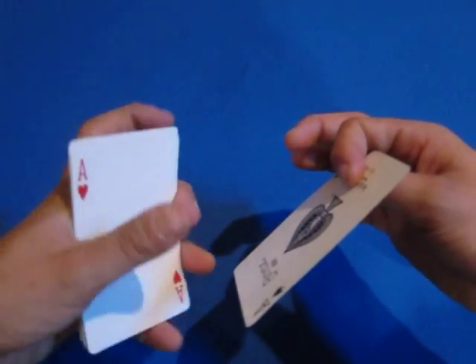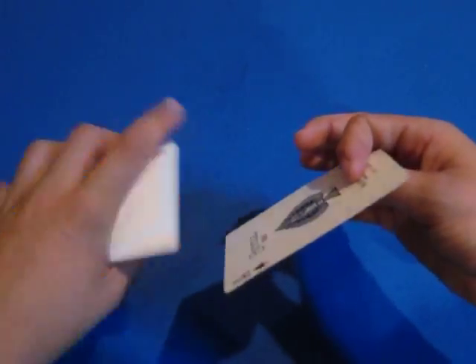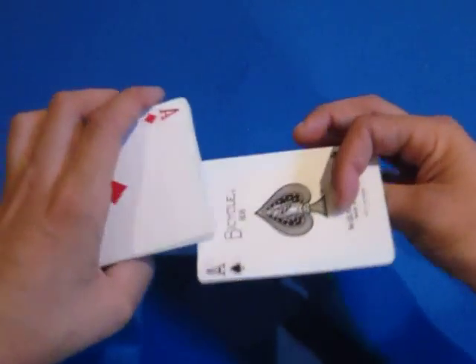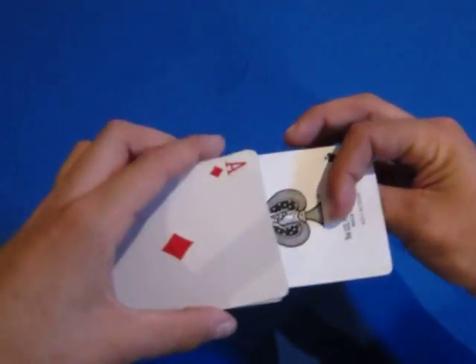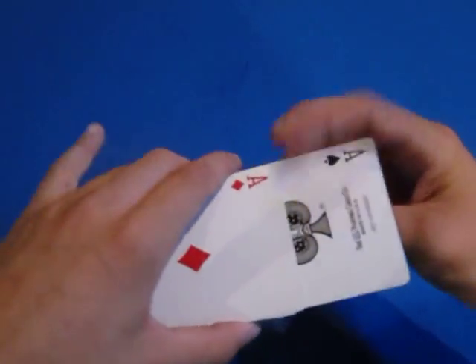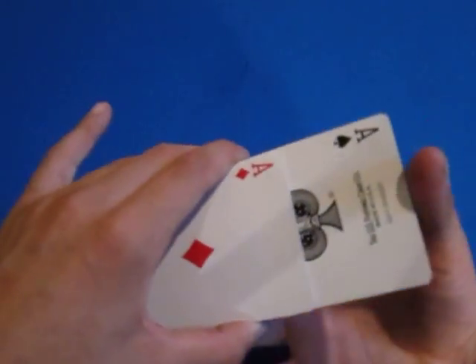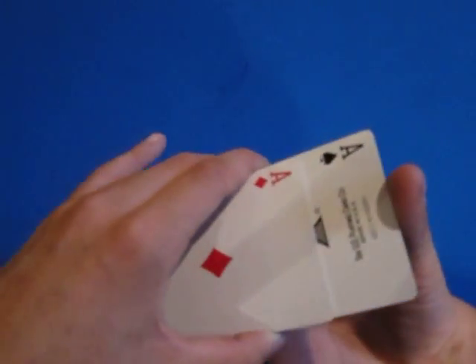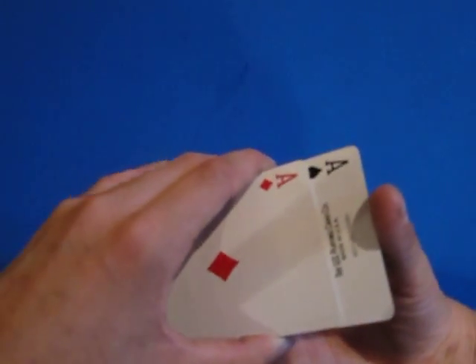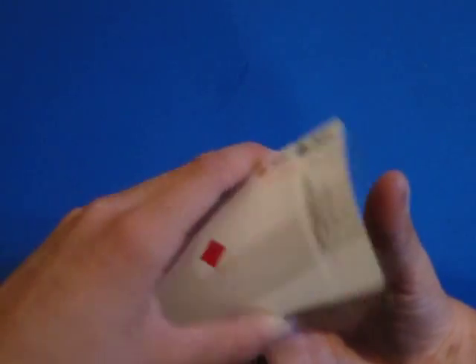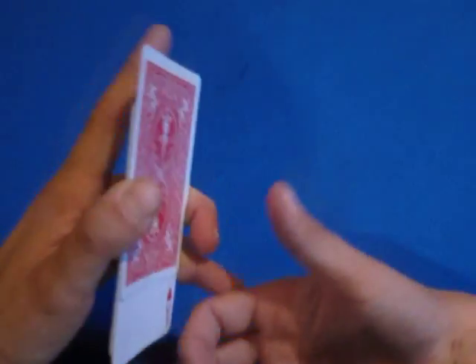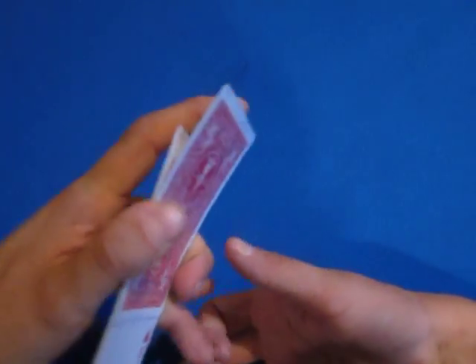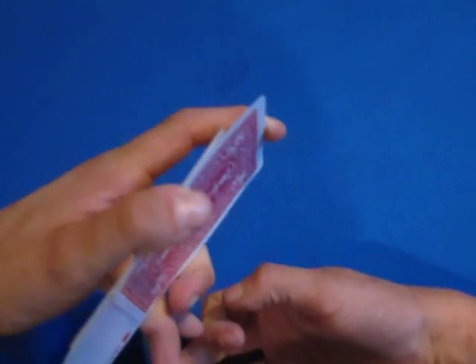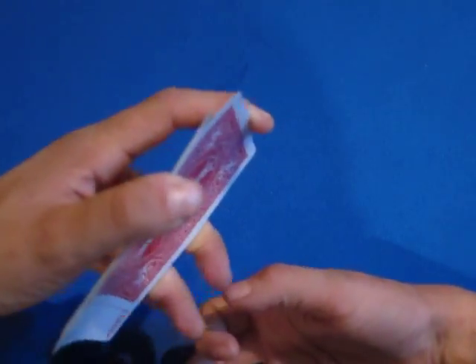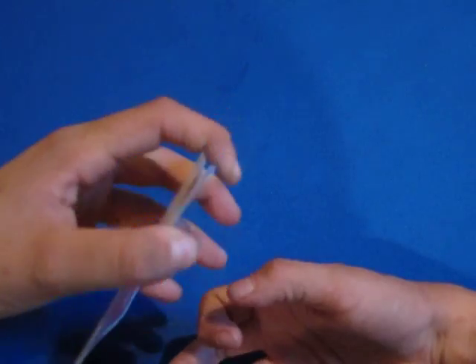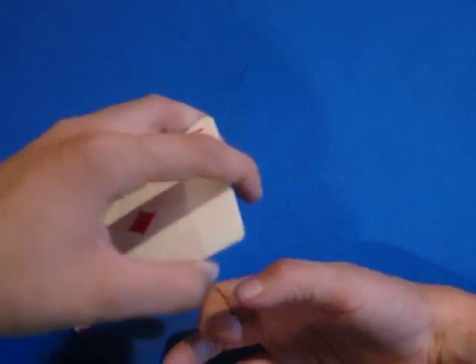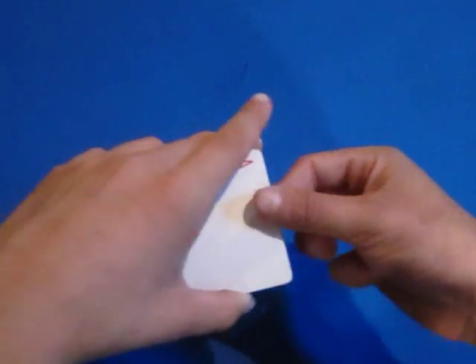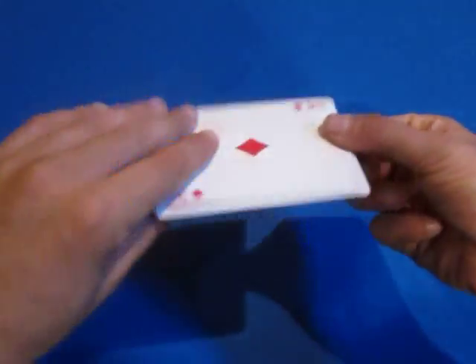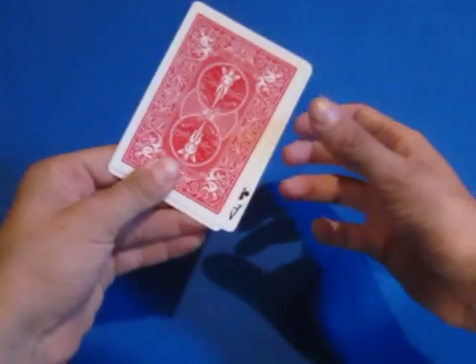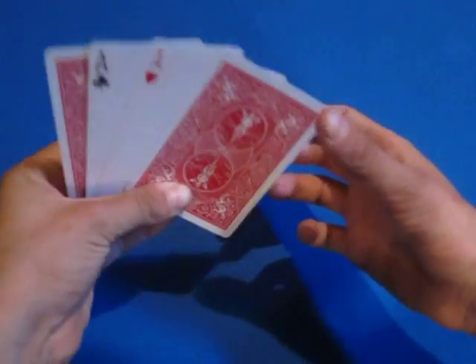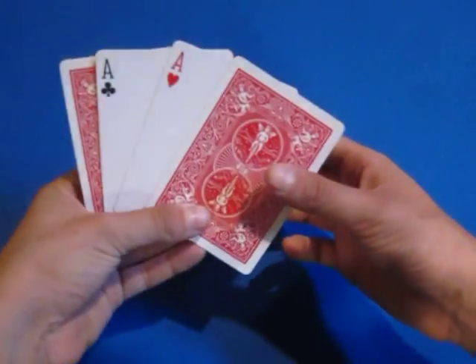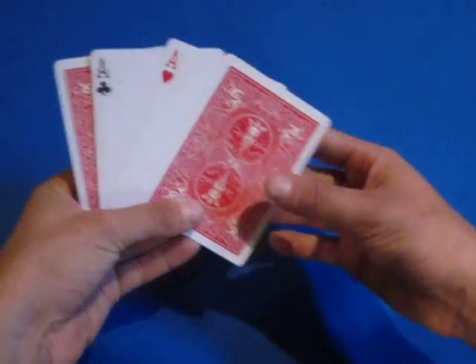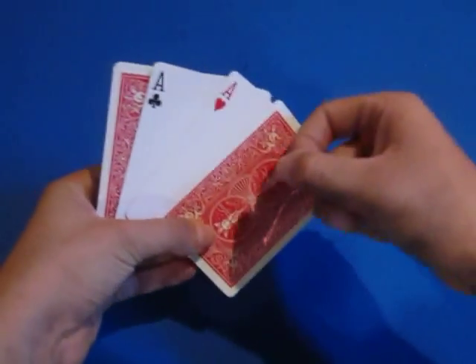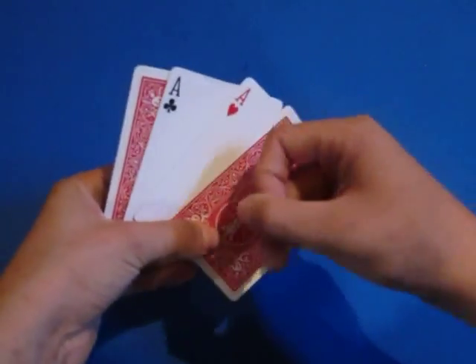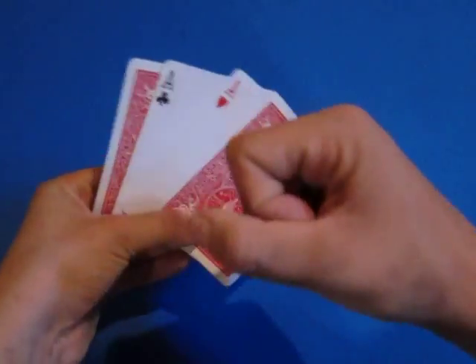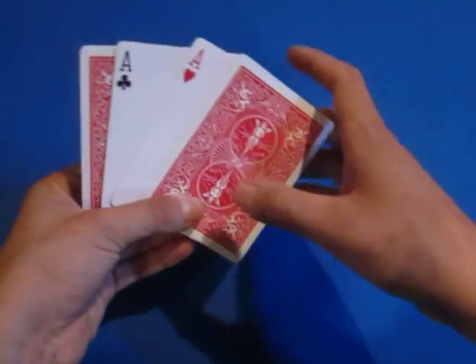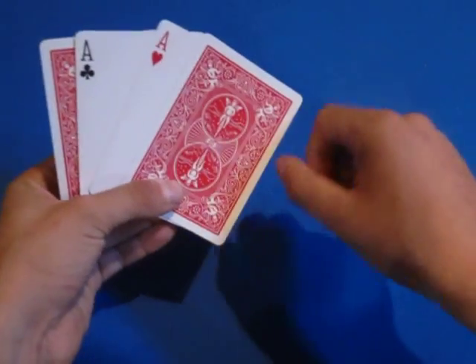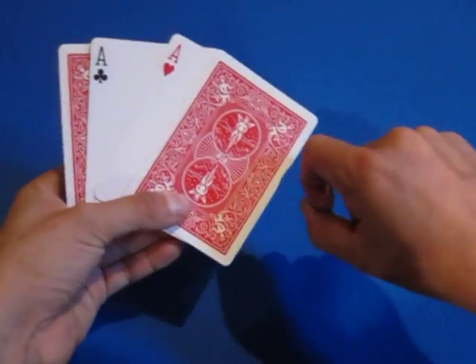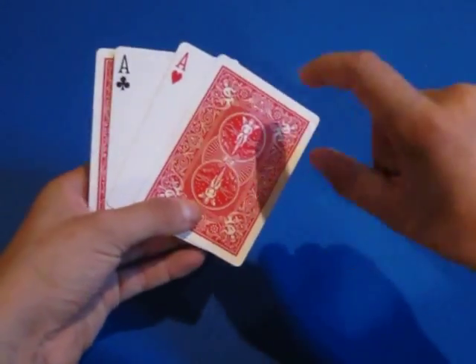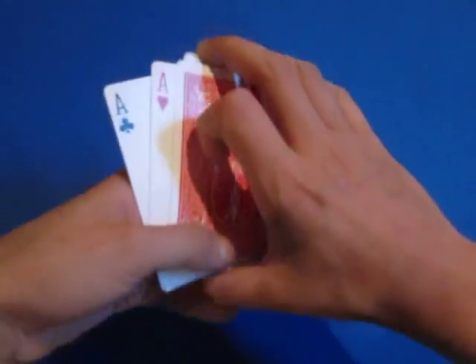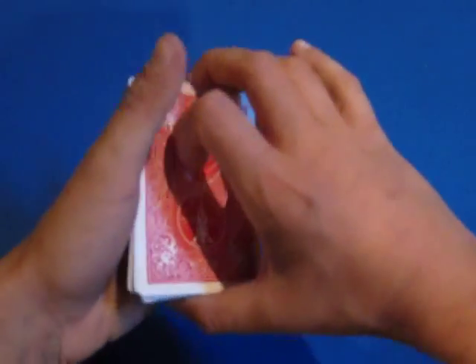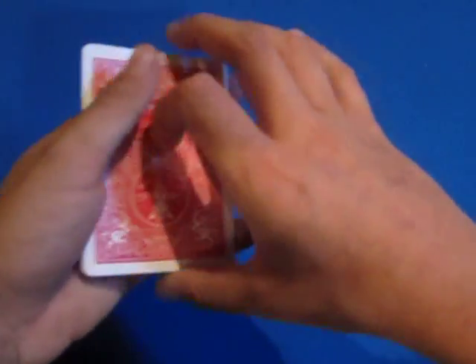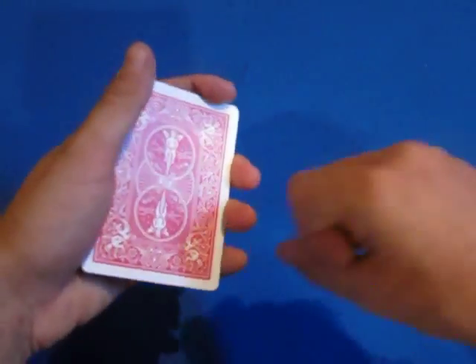Put it down right on top like that. Now it looks like you've turned it back over, but you've actually made the ace of hearts and ace of clubs turn over face-up in the center.